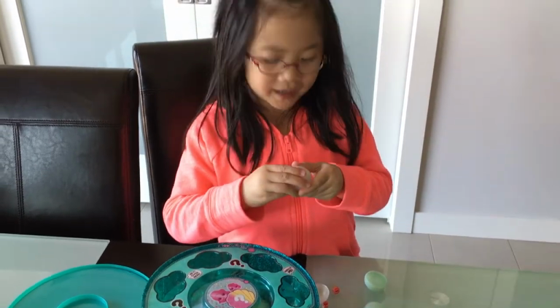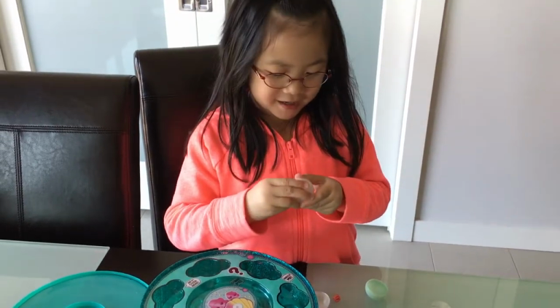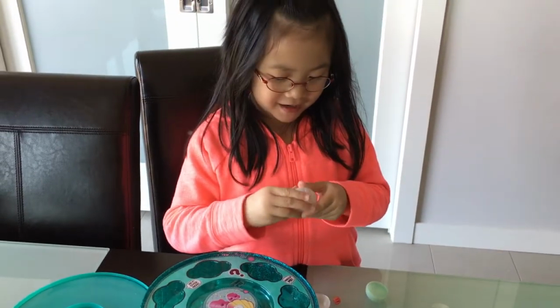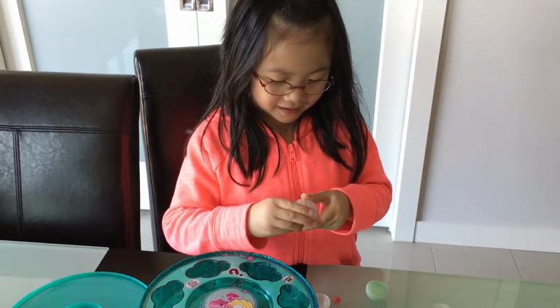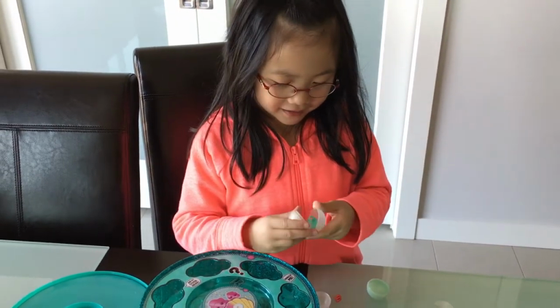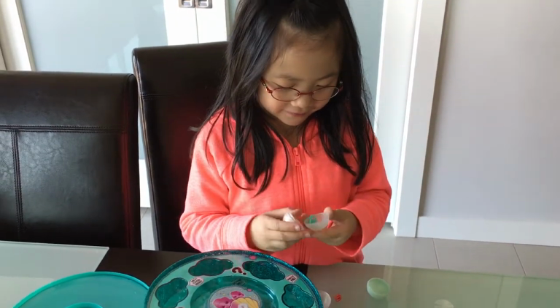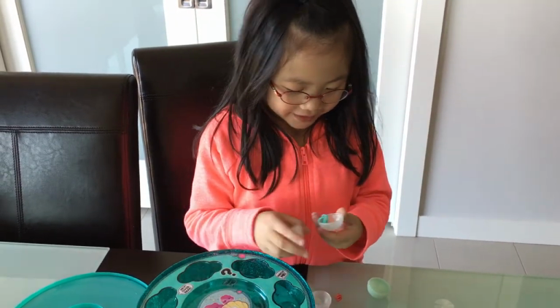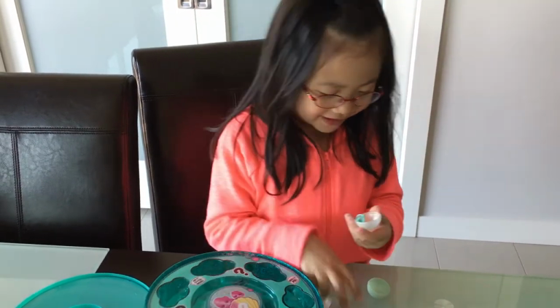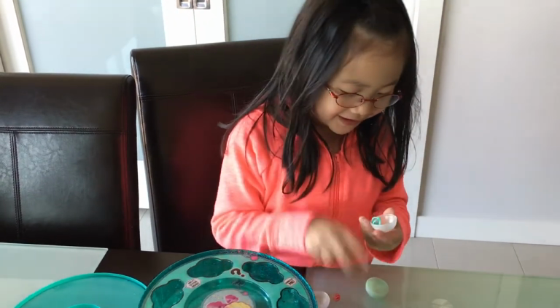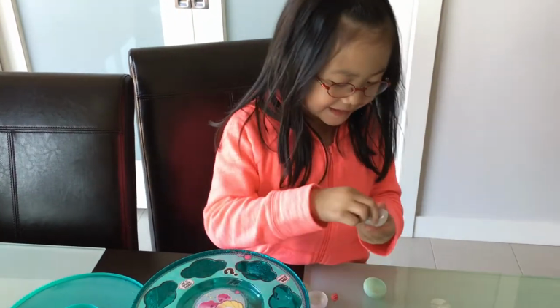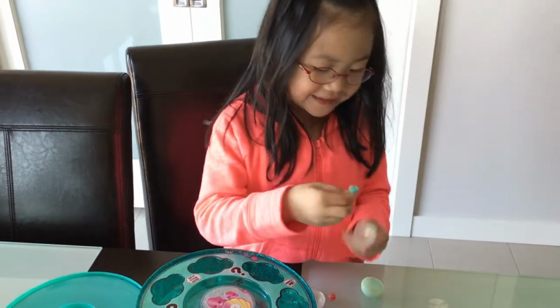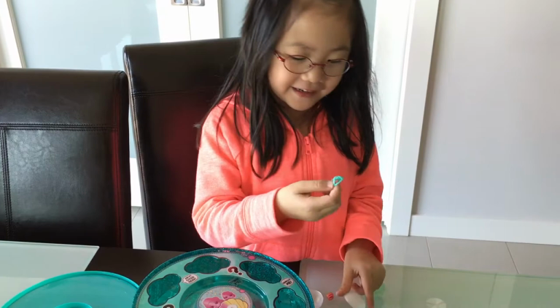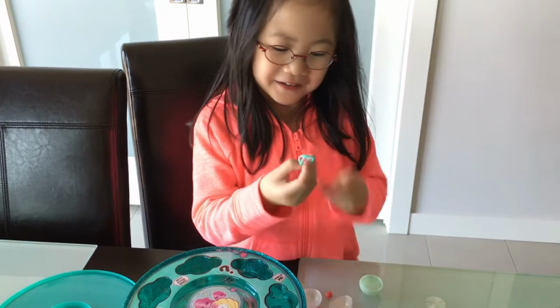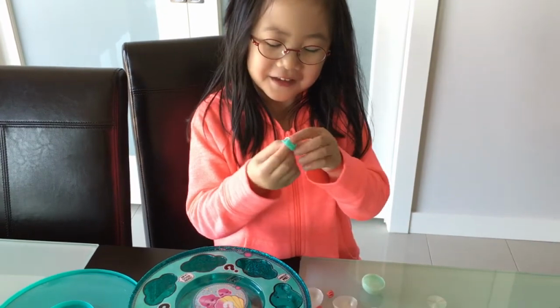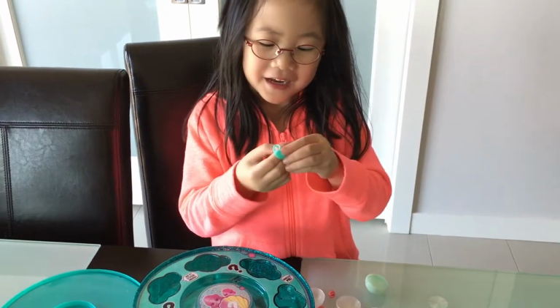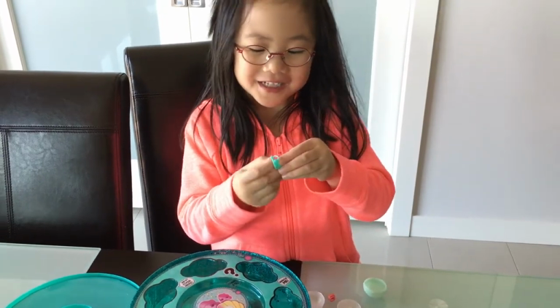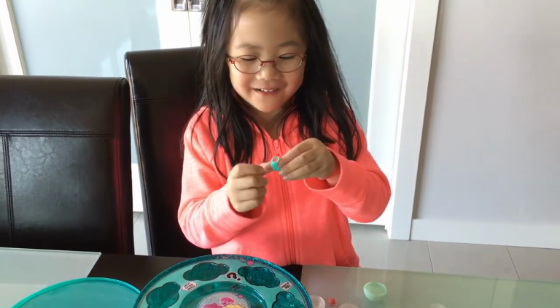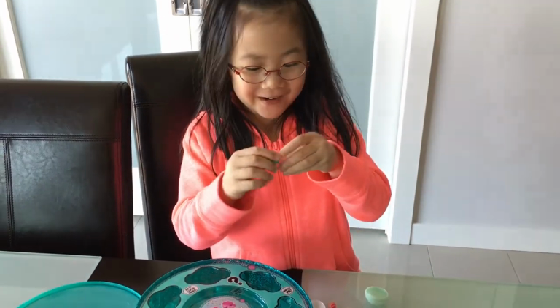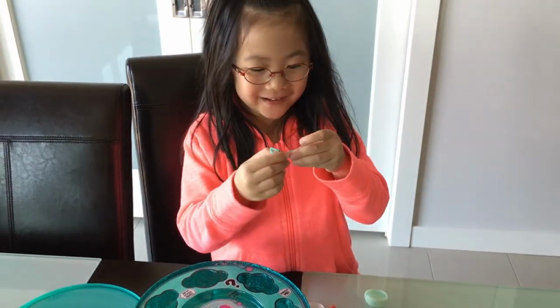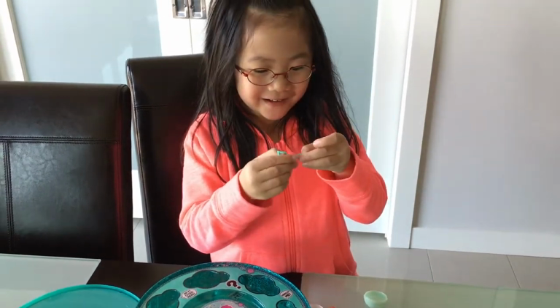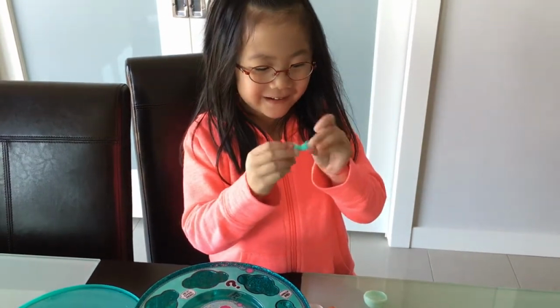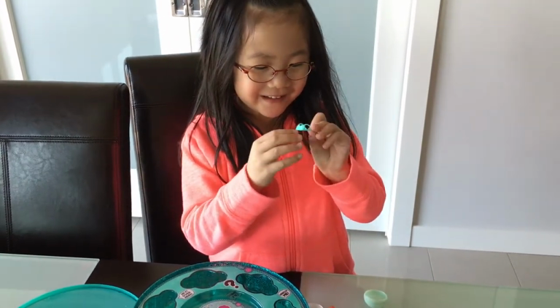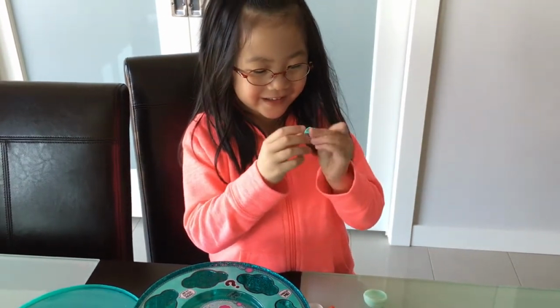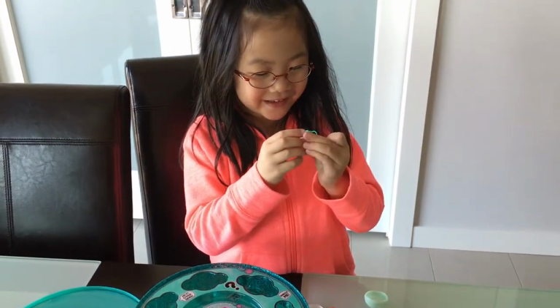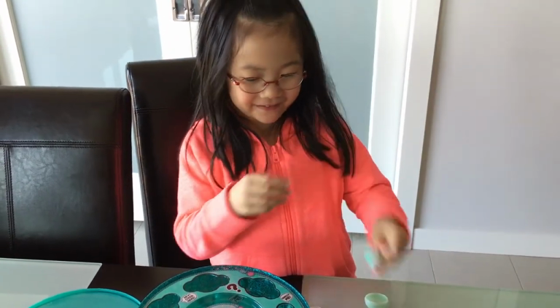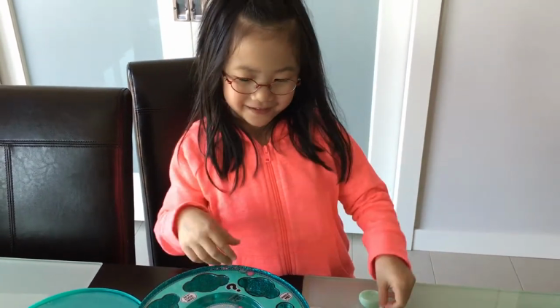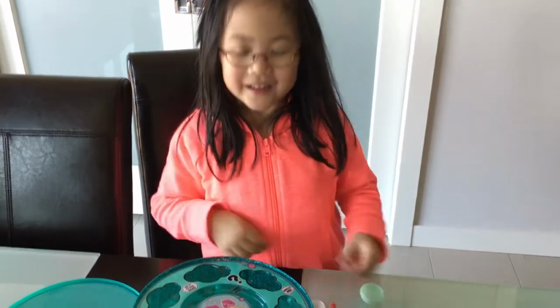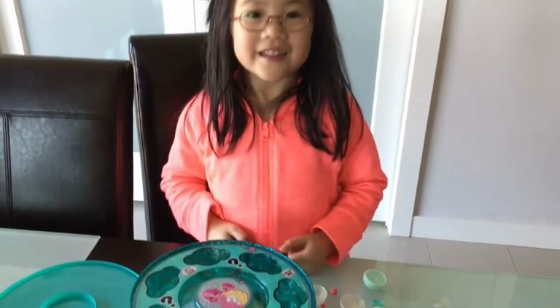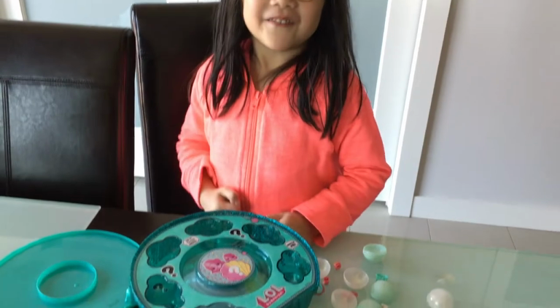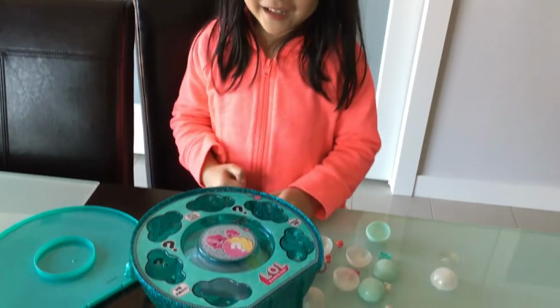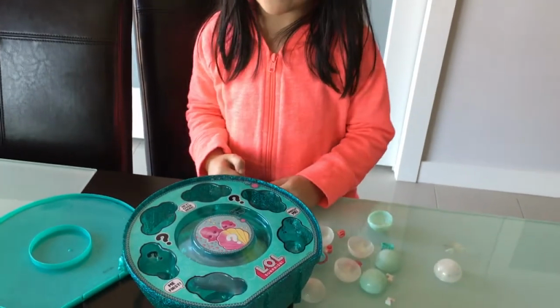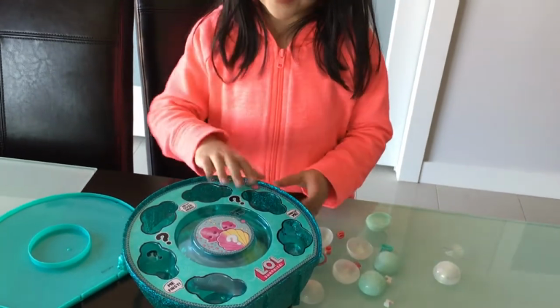Mommy, good. Aw, this is cute. This is Michelle one. Aw, this one's cute. Now, let's open the other one.